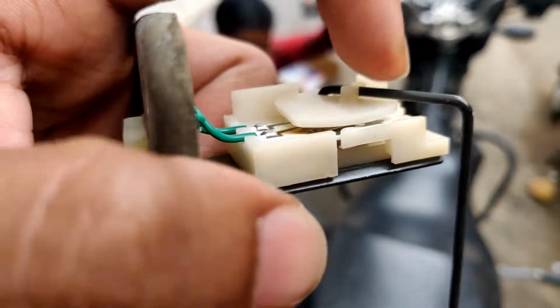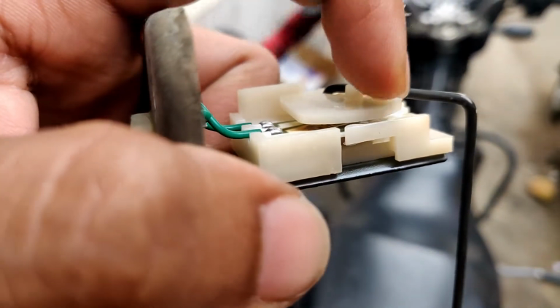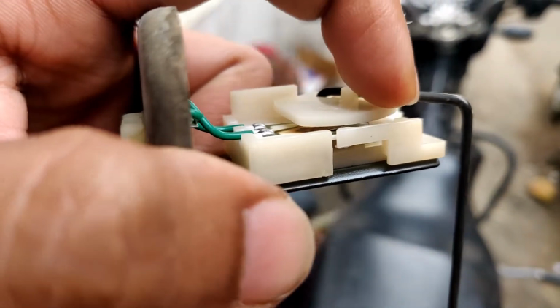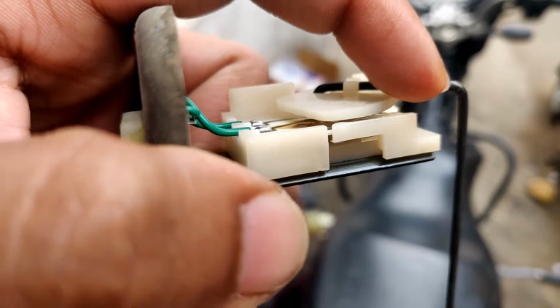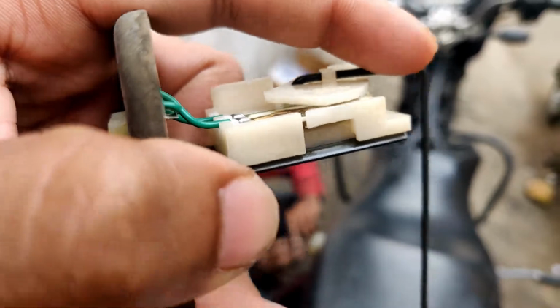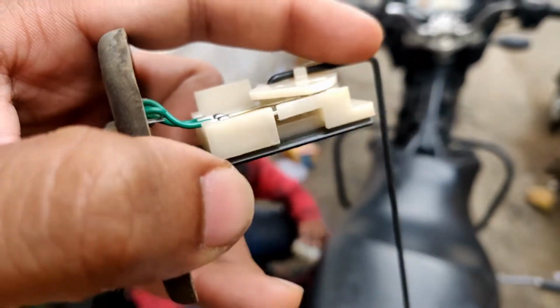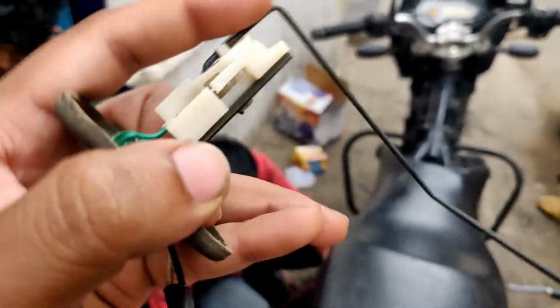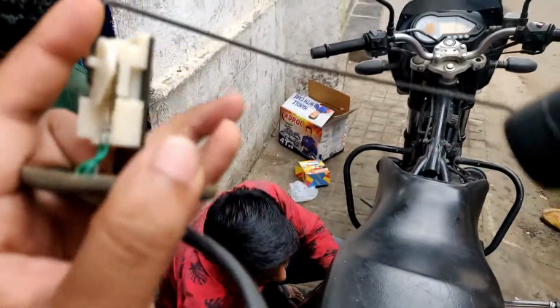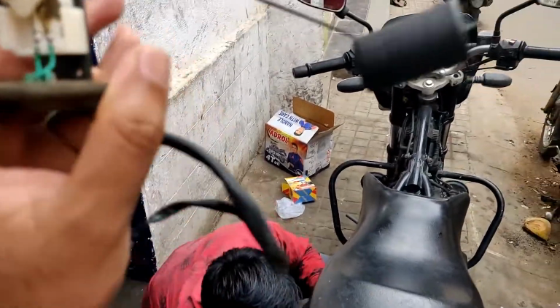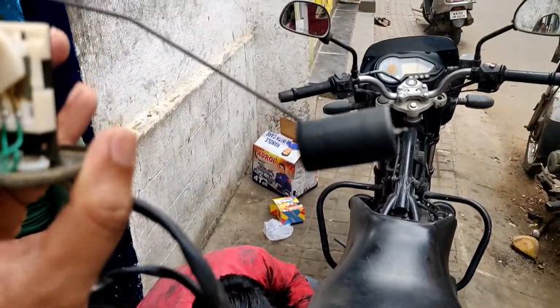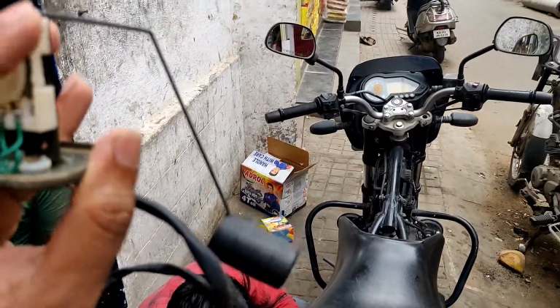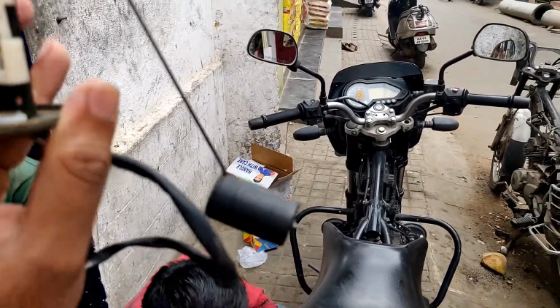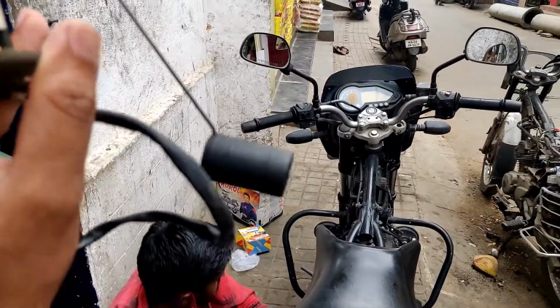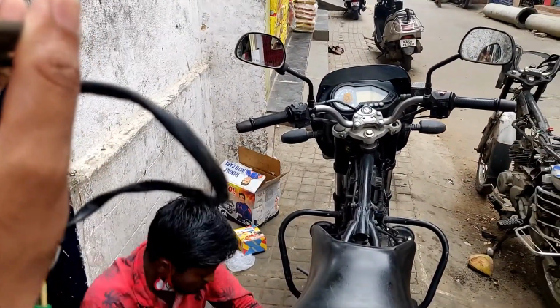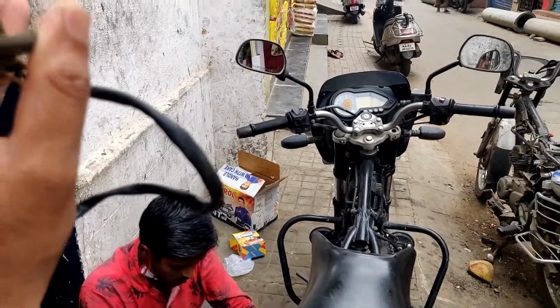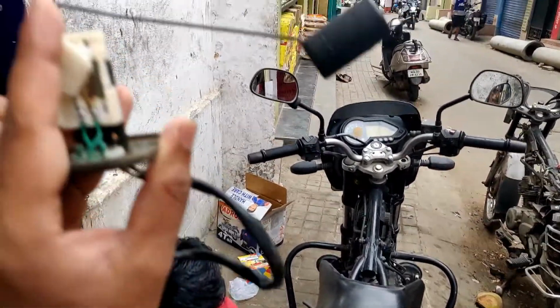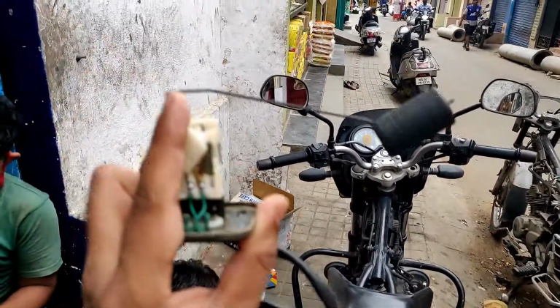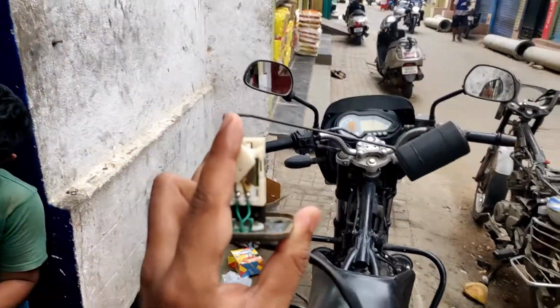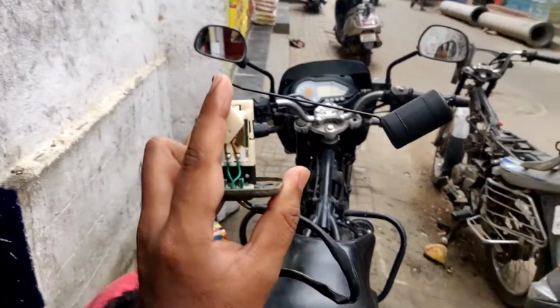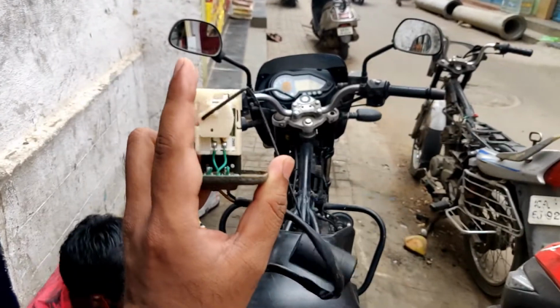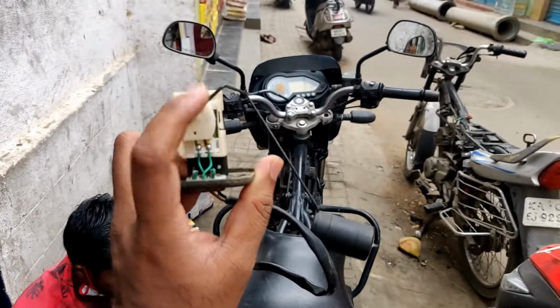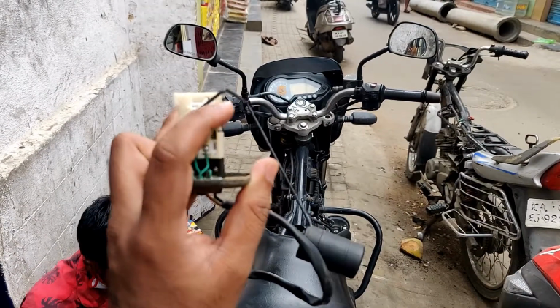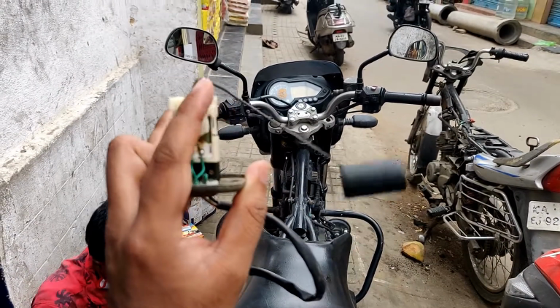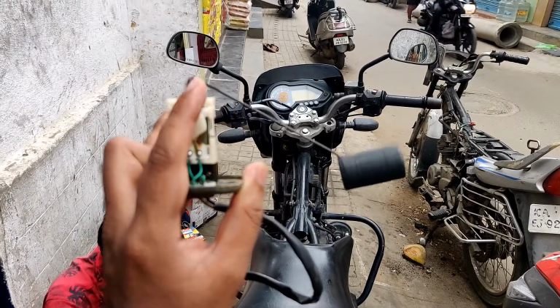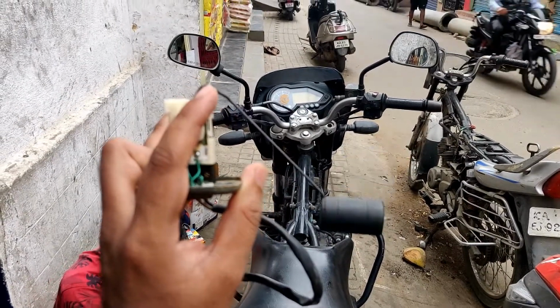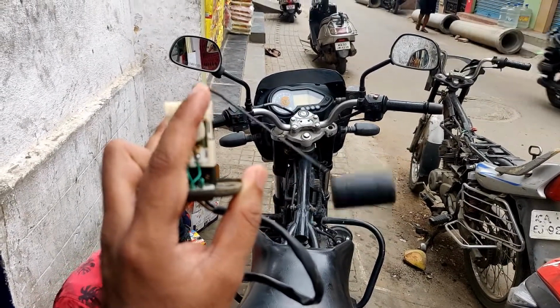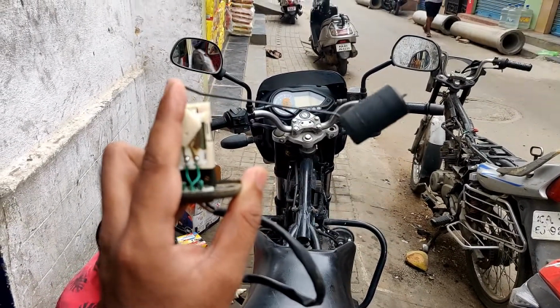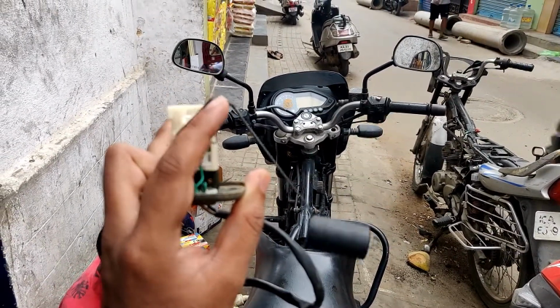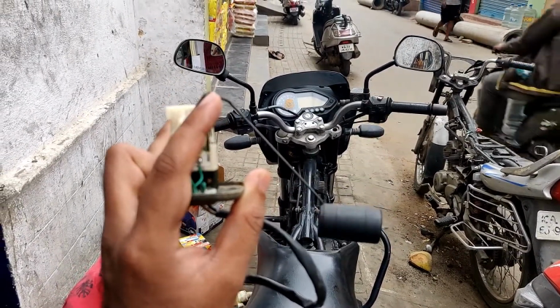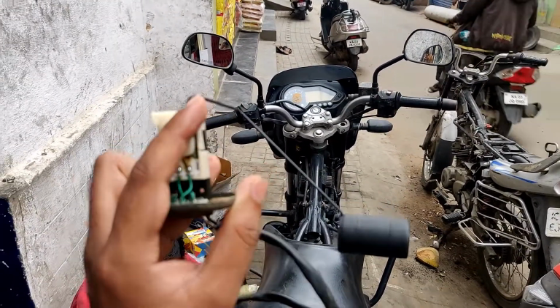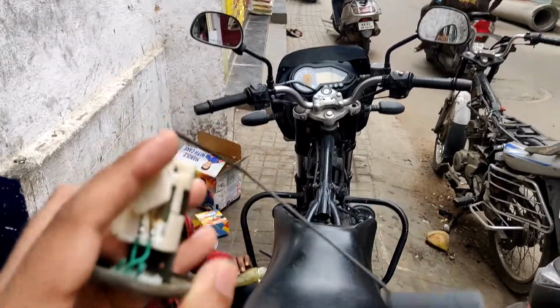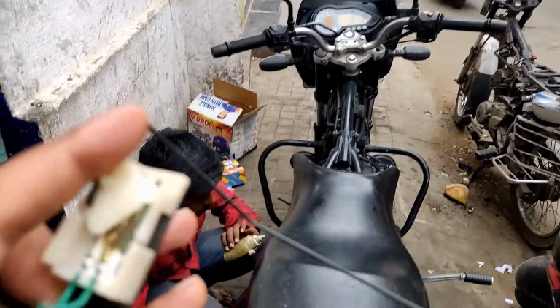That is how the sensor works — how it floats in the tank. It floats down as the fuel level drops.